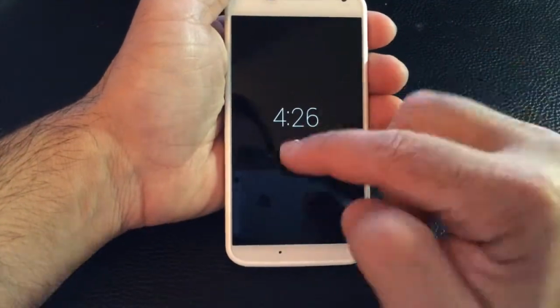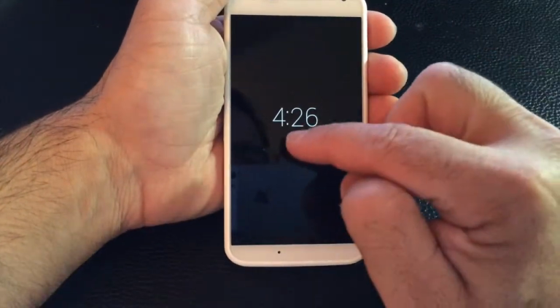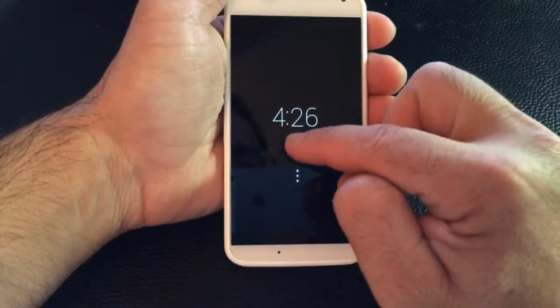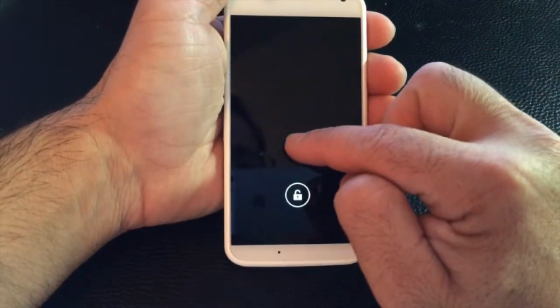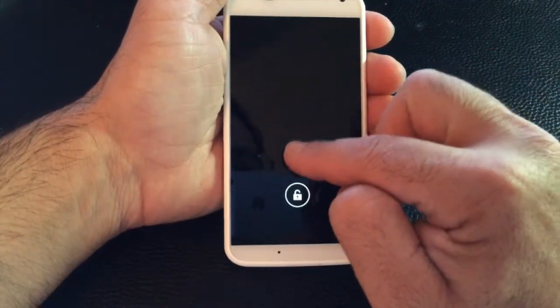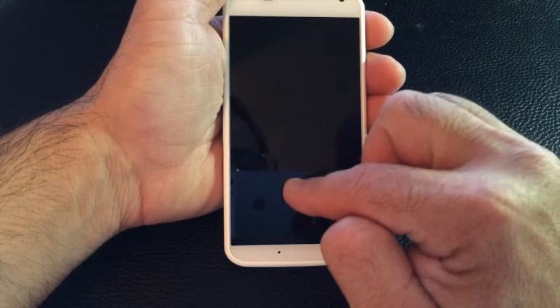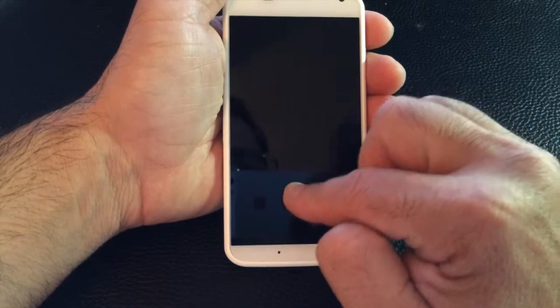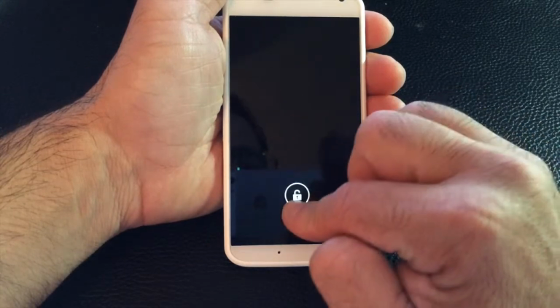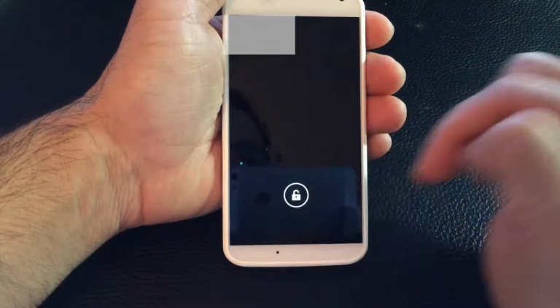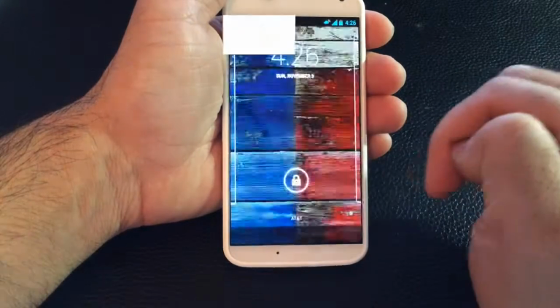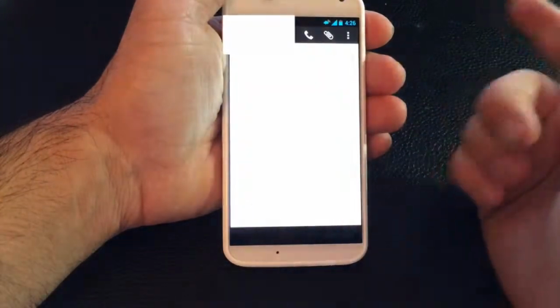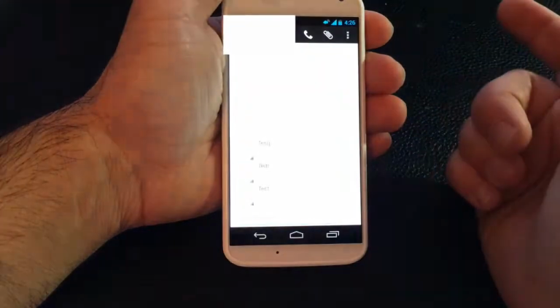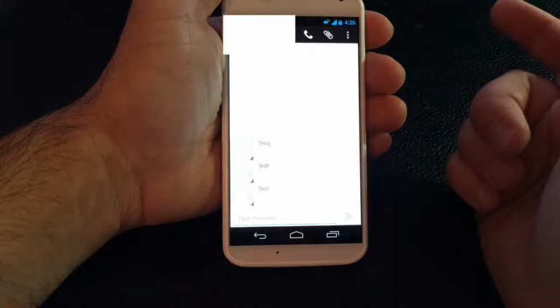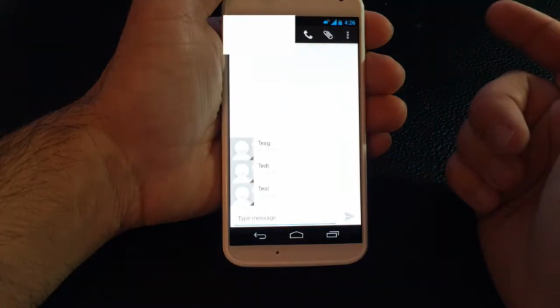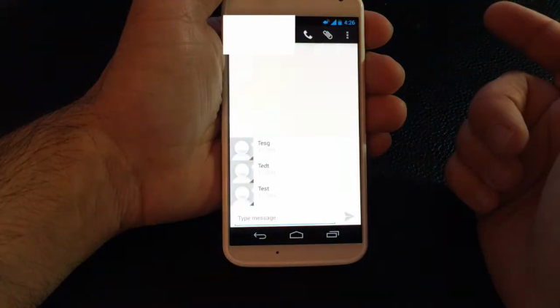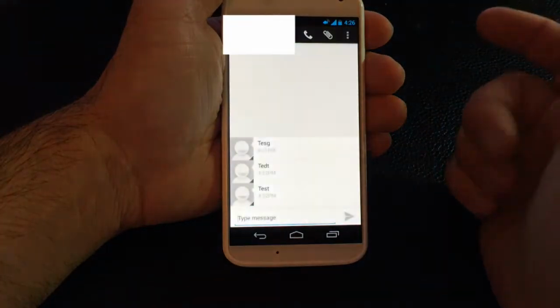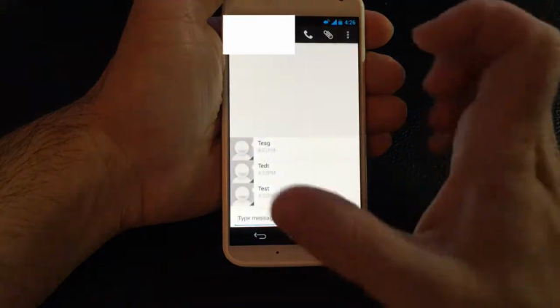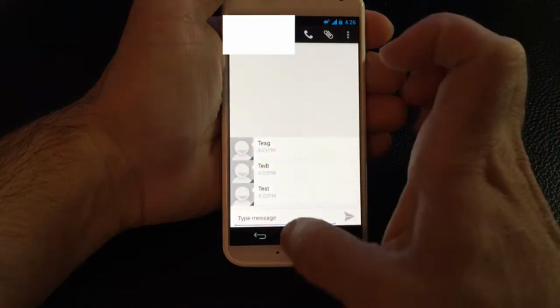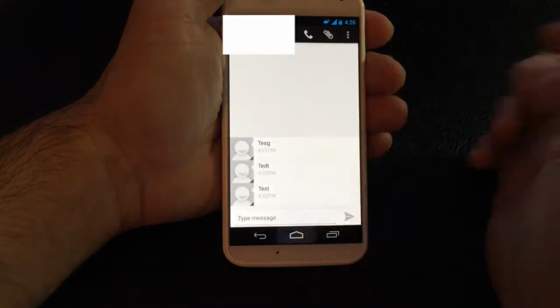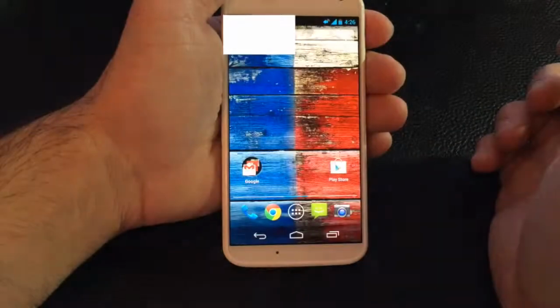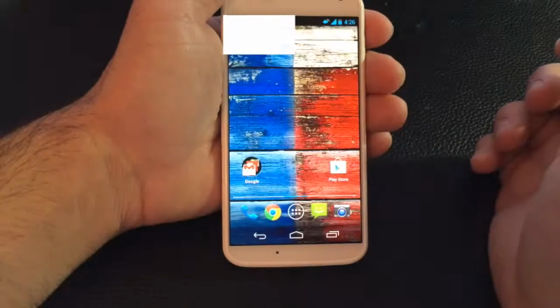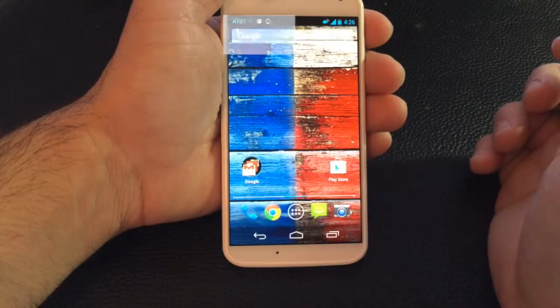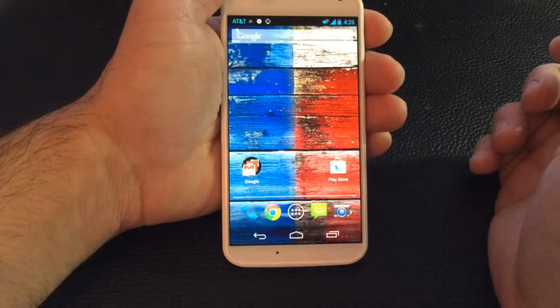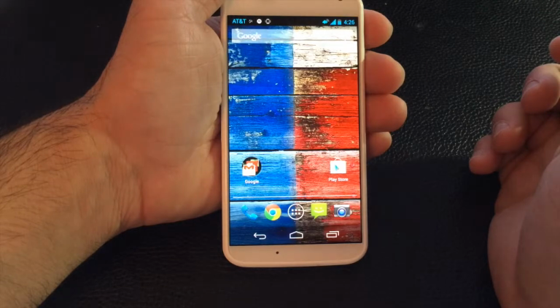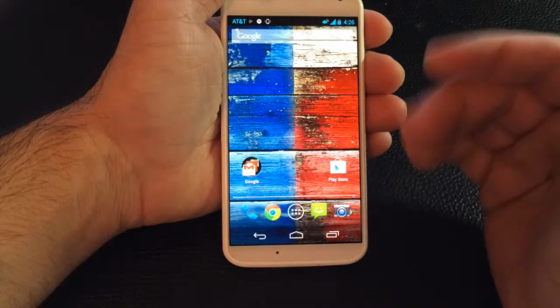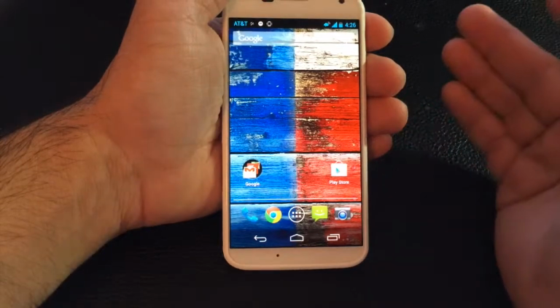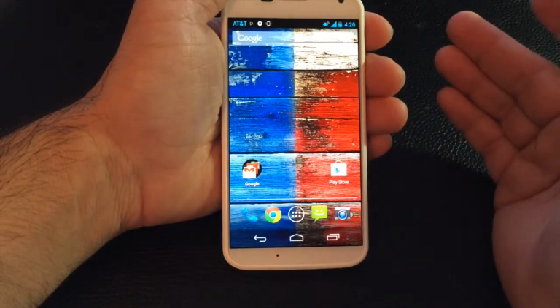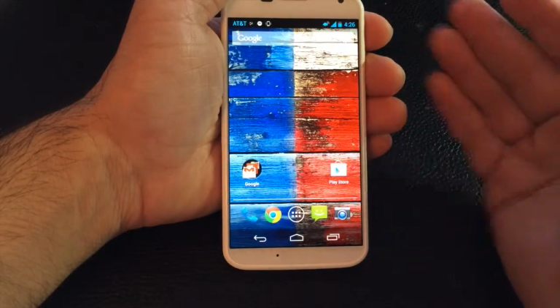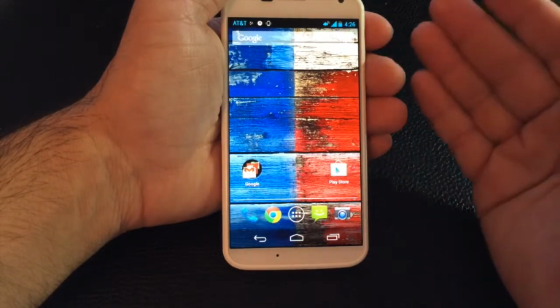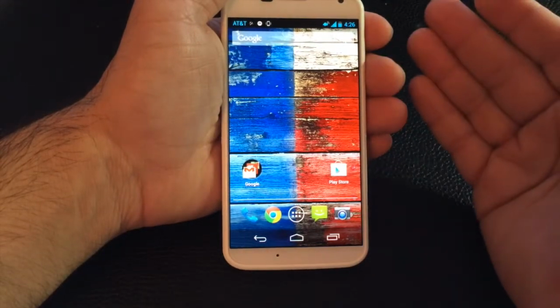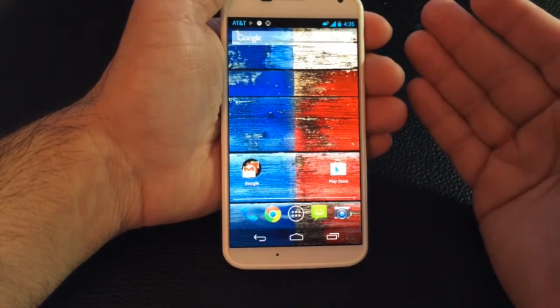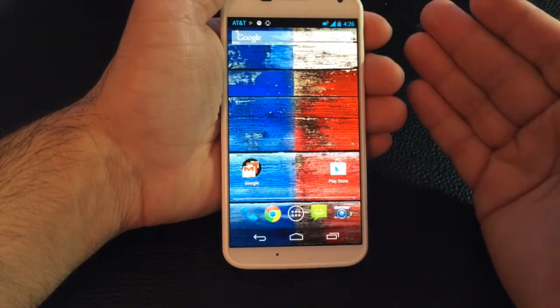Now I'm at my lock screen. With Active Display, I can actually just swipe down and it will unlock my phone, taking me exactly back to where I was last. So that's the first tip: the use of Active Display.